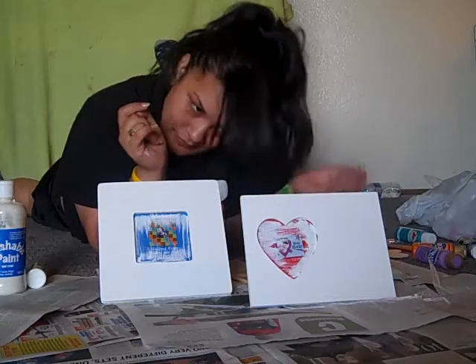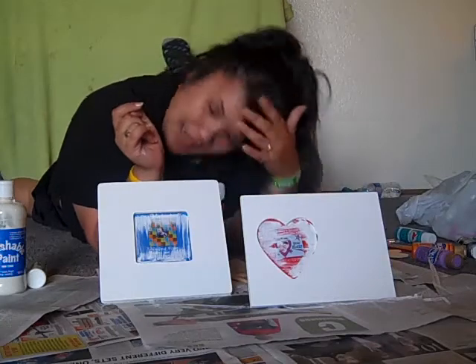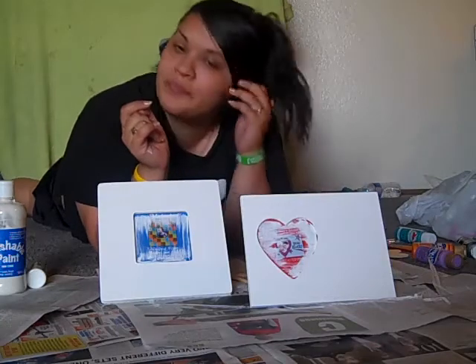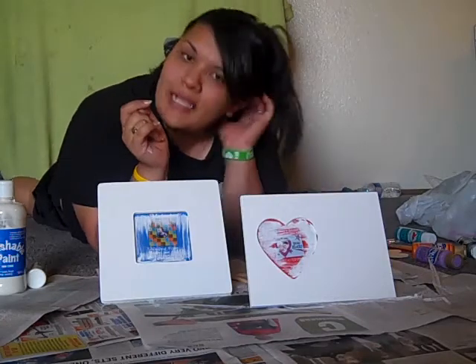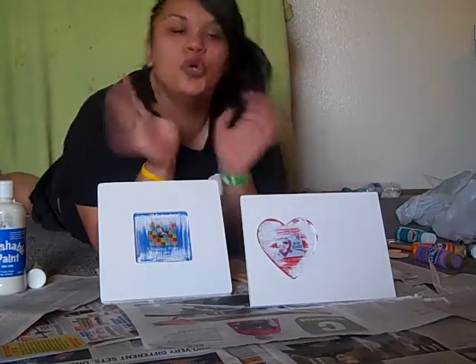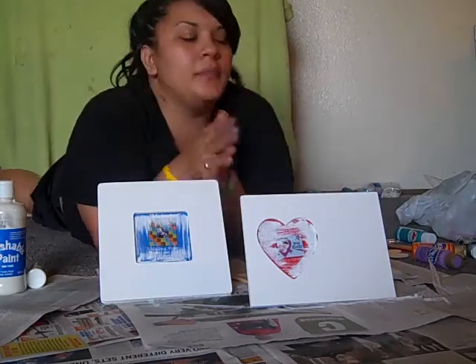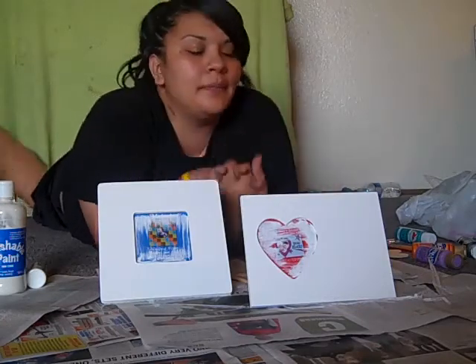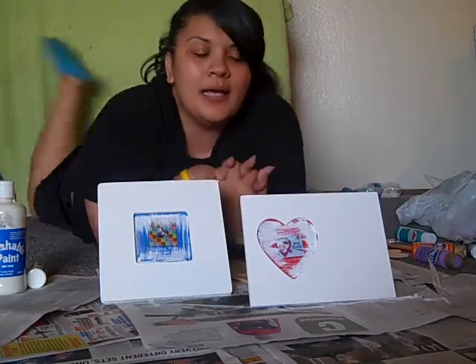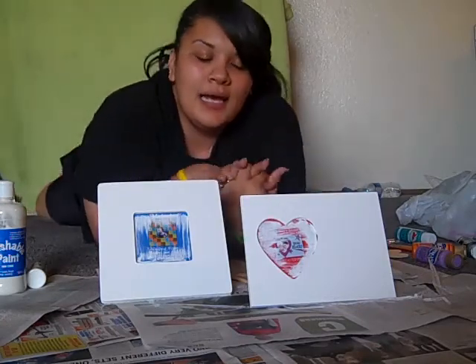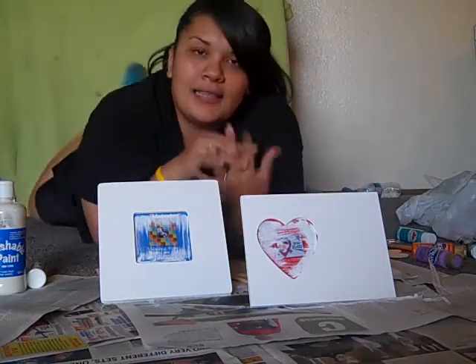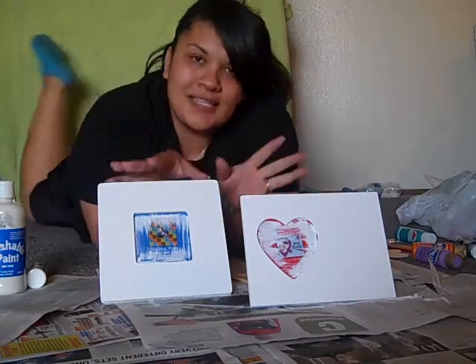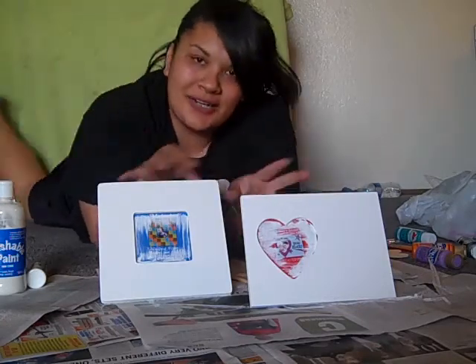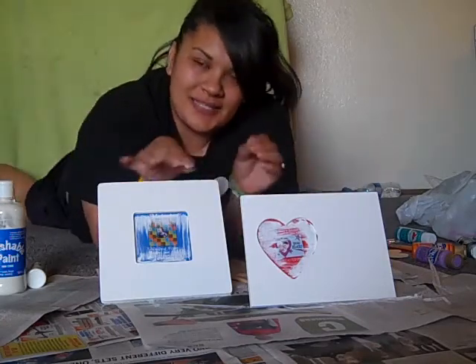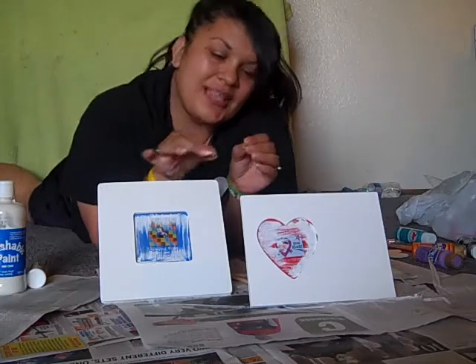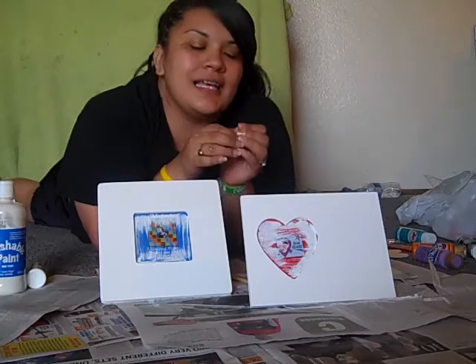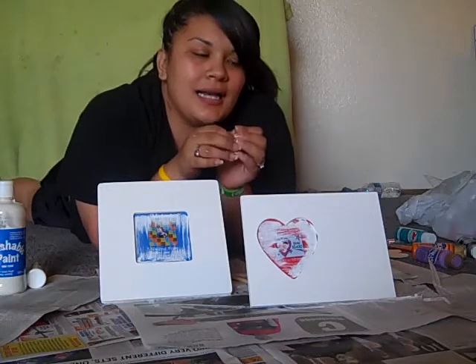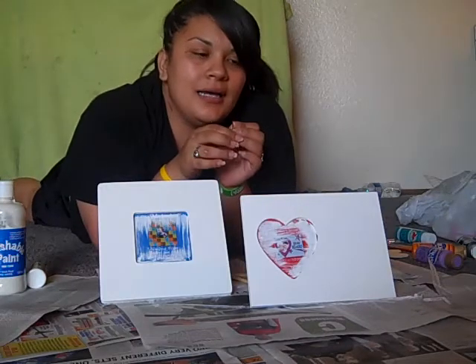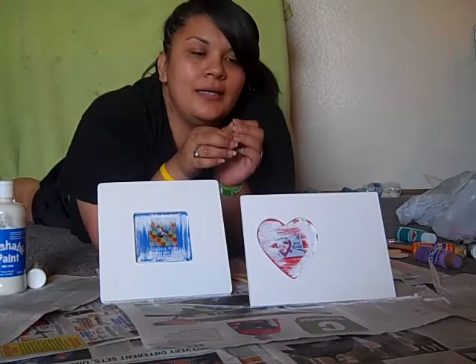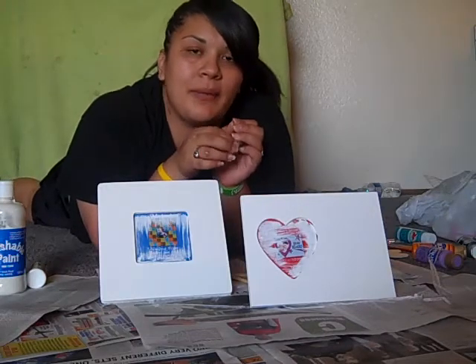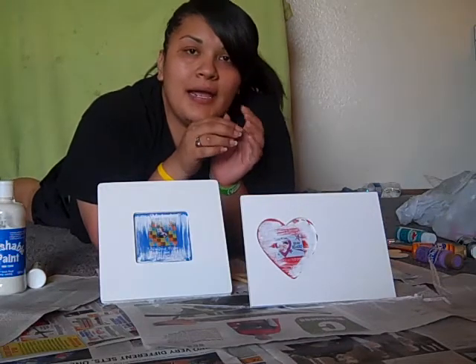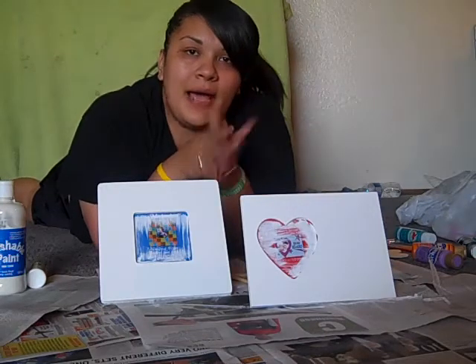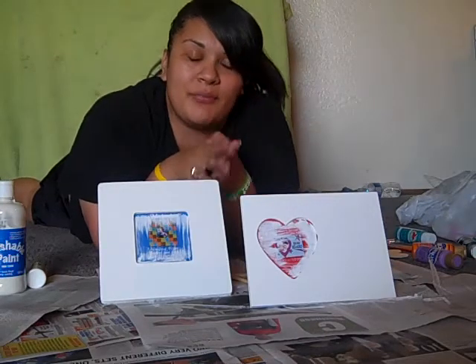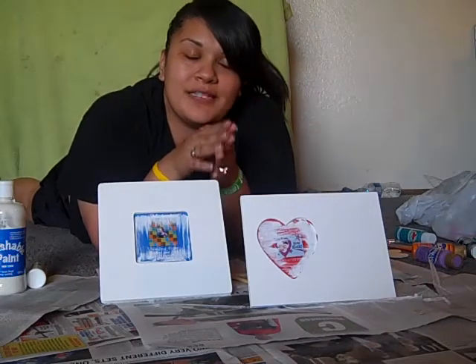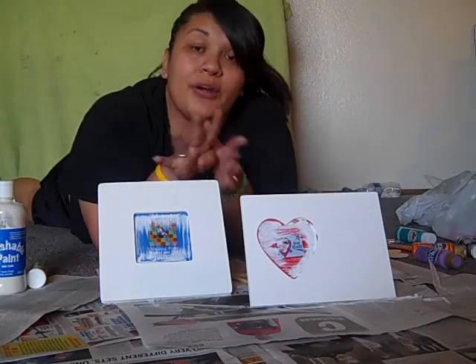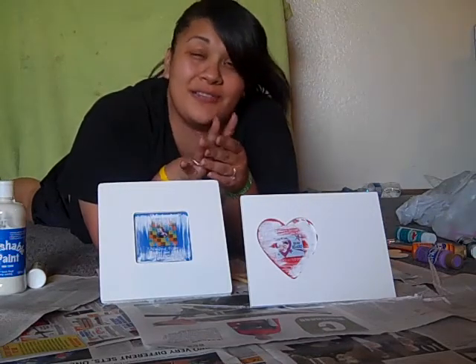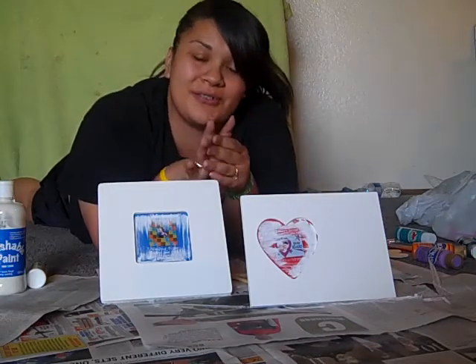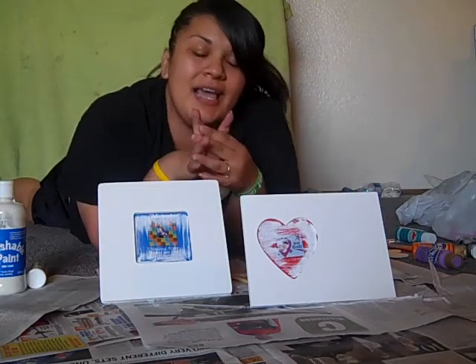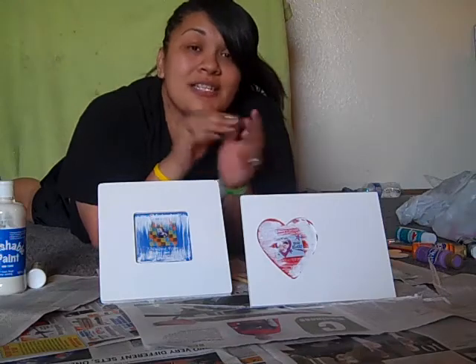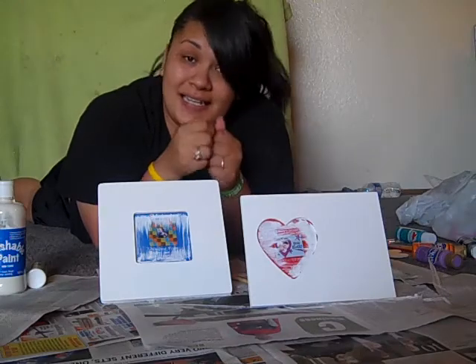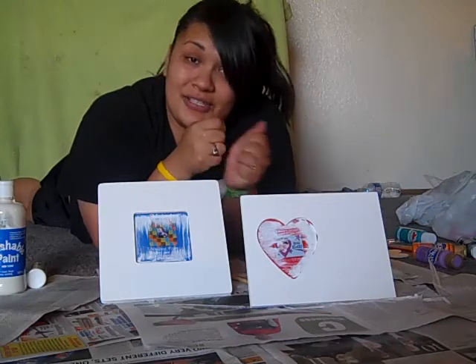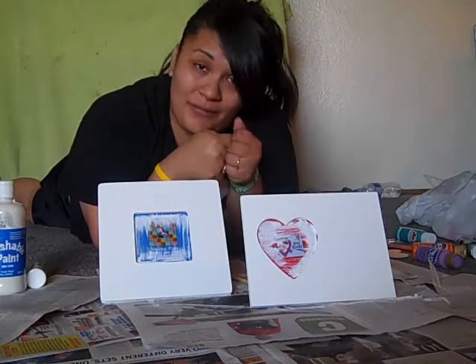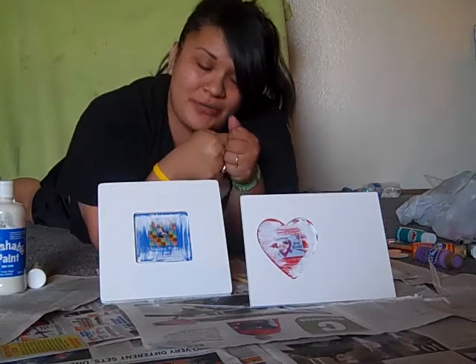But yeah, anywho, this arts and crafts little thing is for mine and my boyfriend's four year anniversary, which is on Sunday the 12th of June.